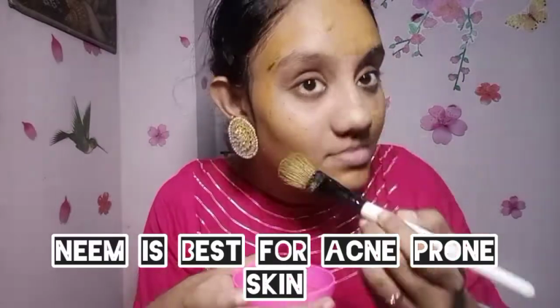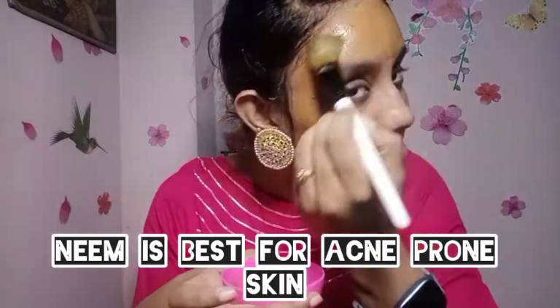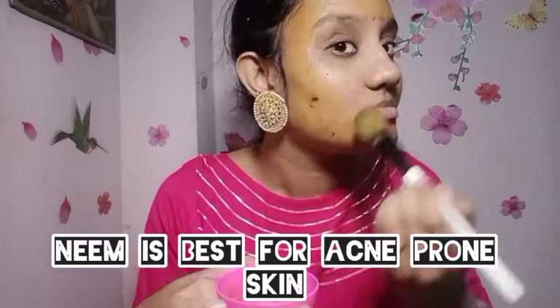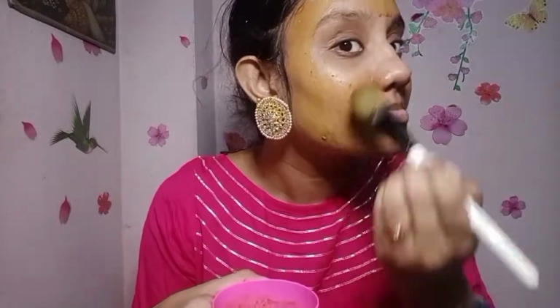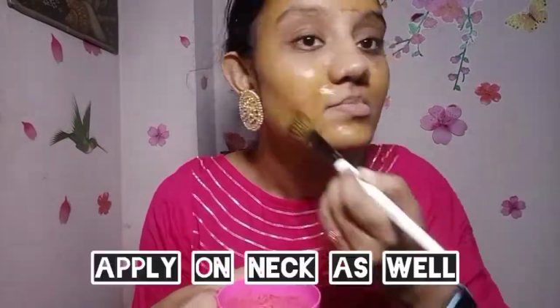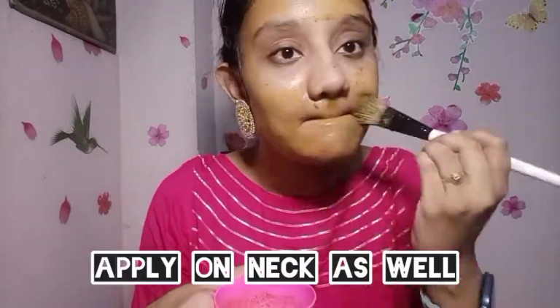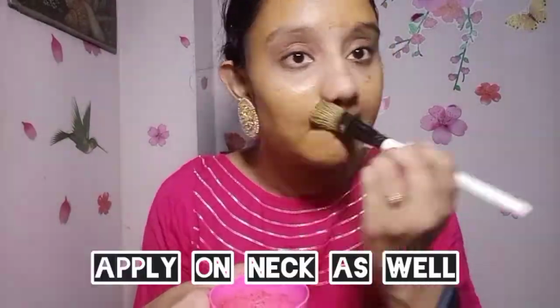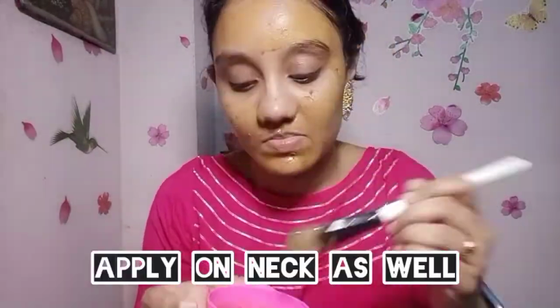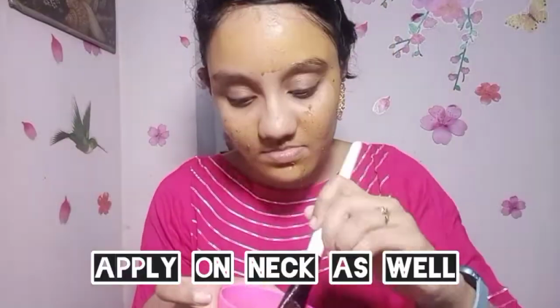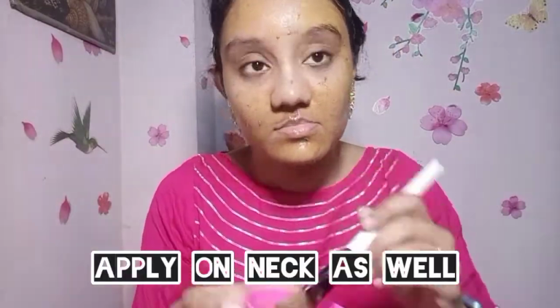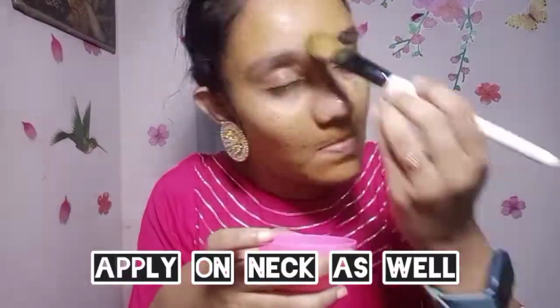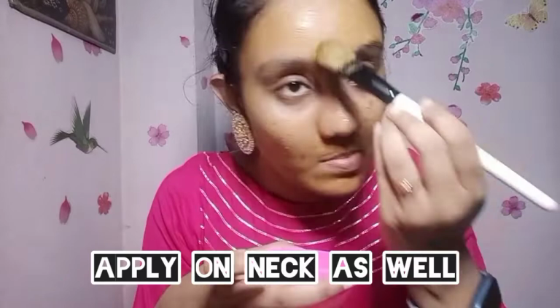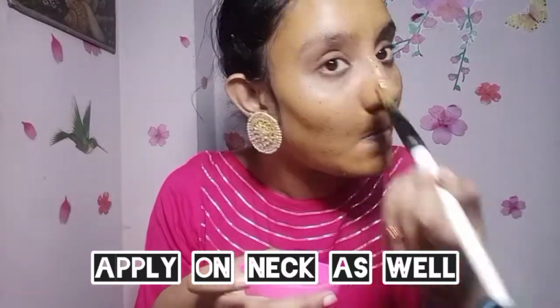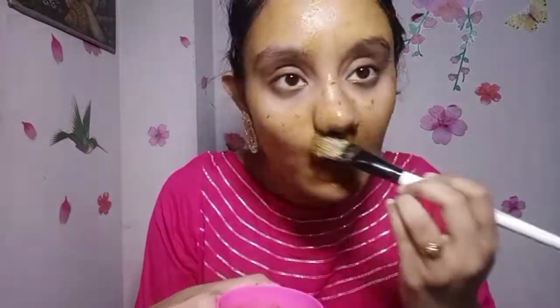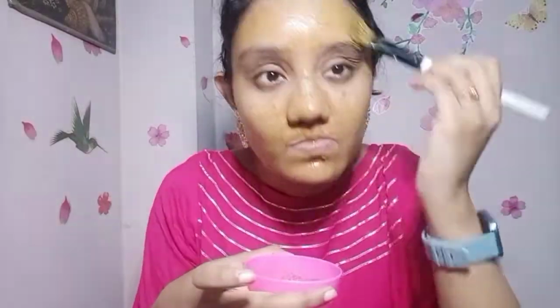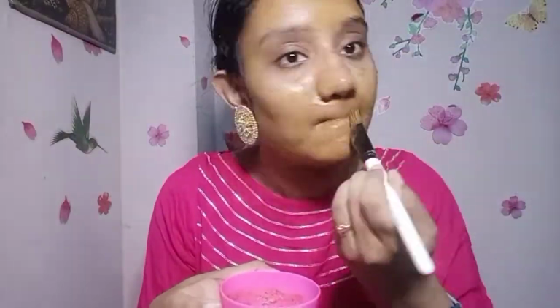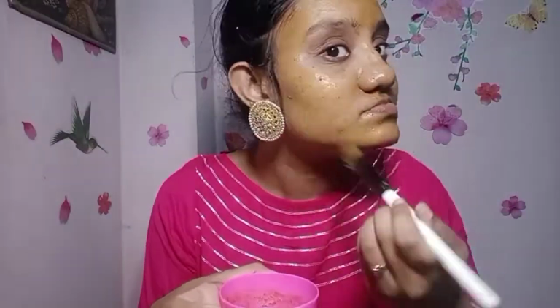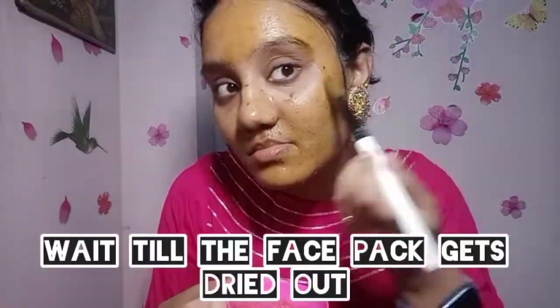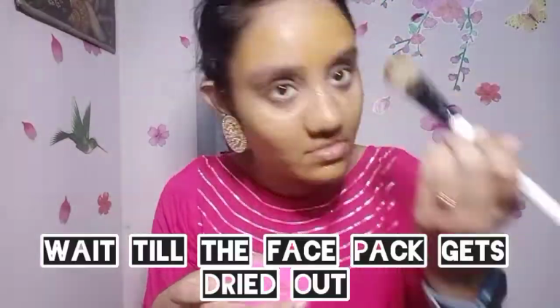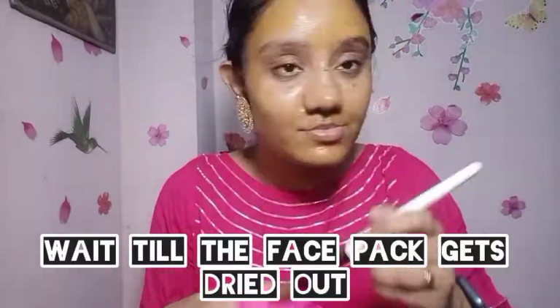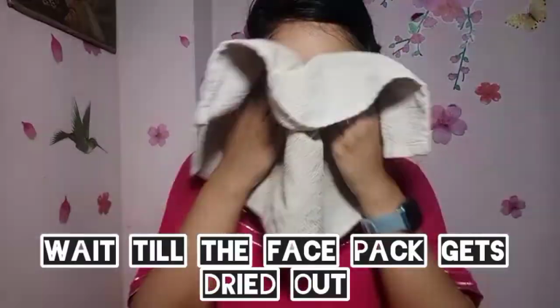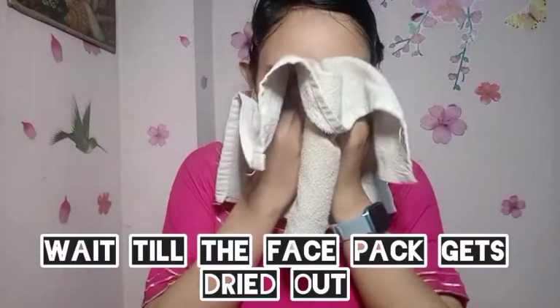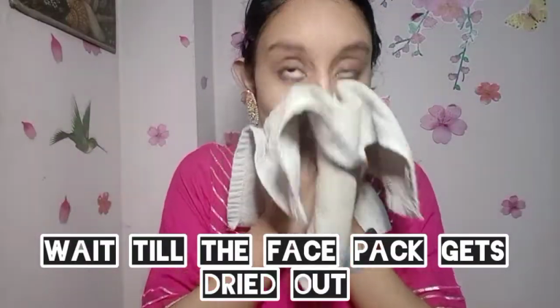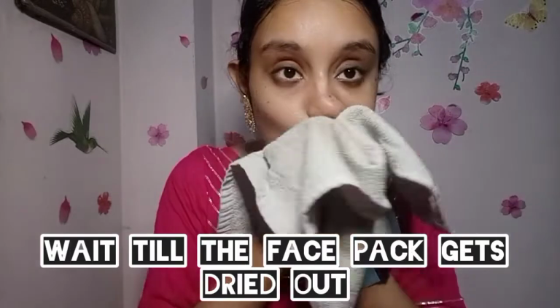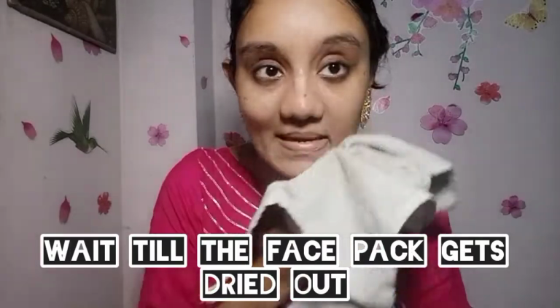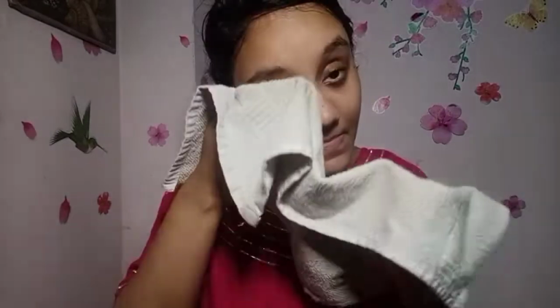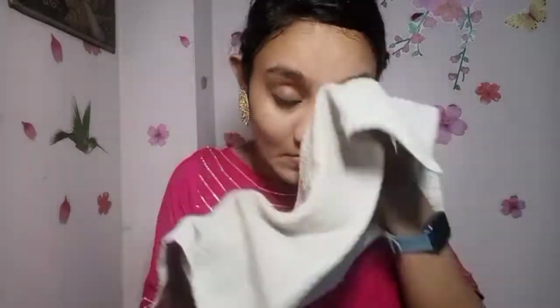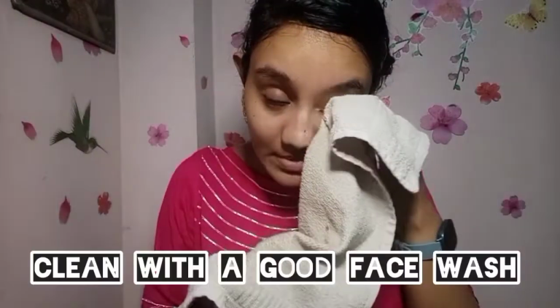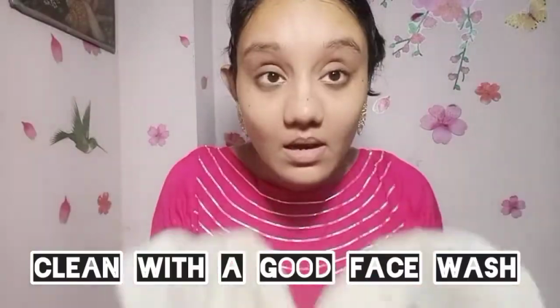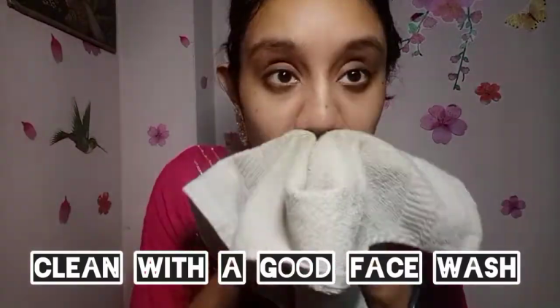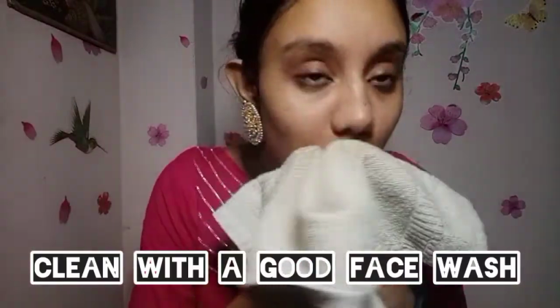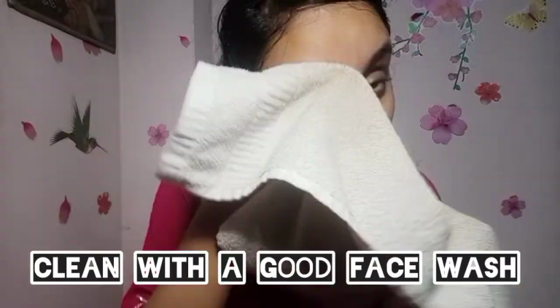I would apply this face pack. I applied it in a thick layer and you can use it completely. If you are not ready, you can skip it. After the first time, your face will see an instant result.